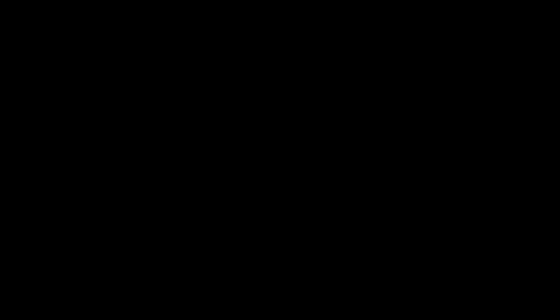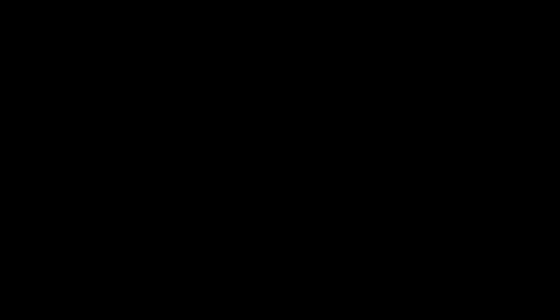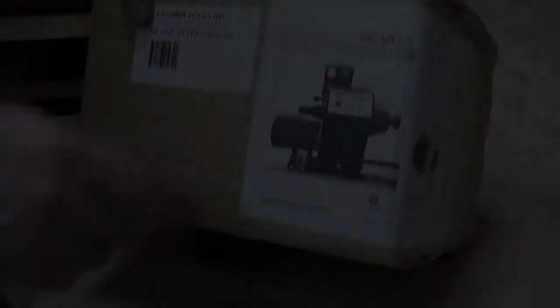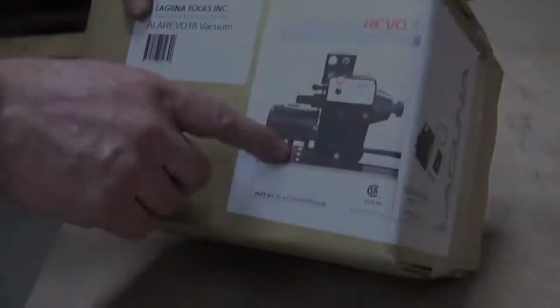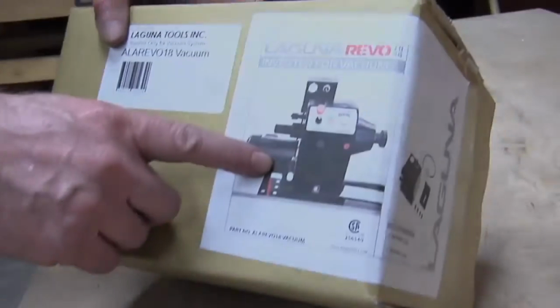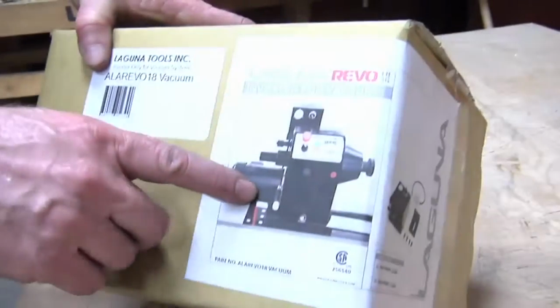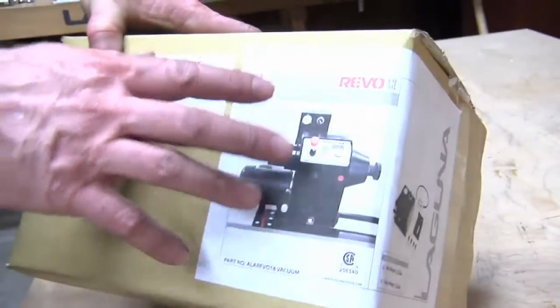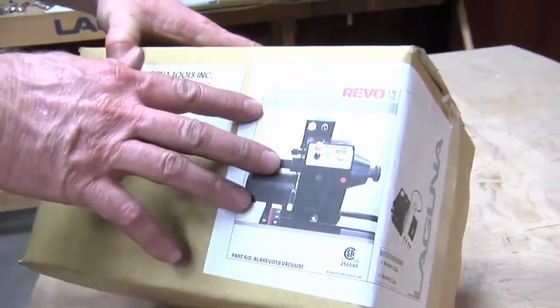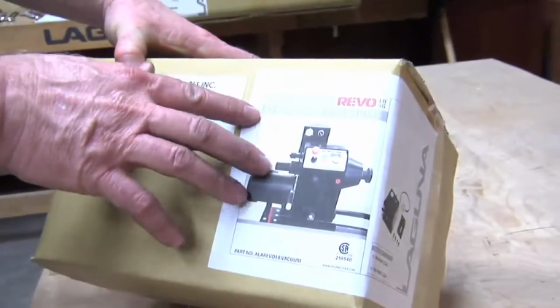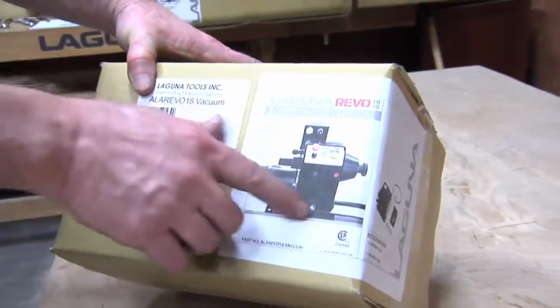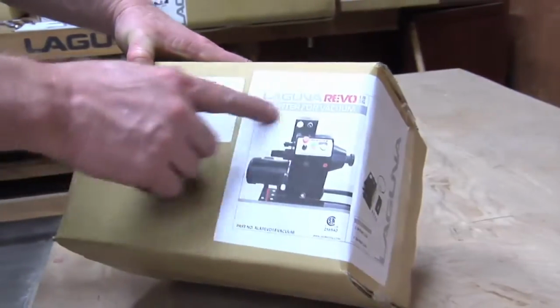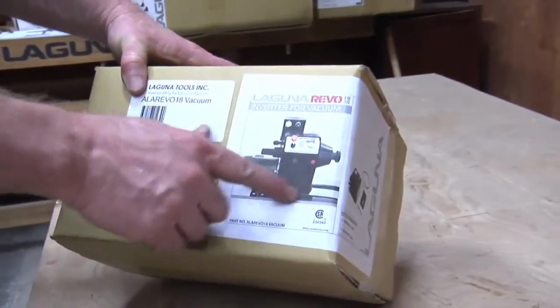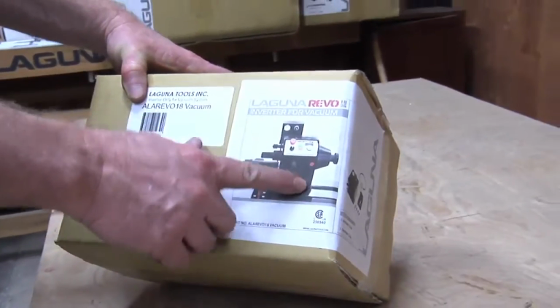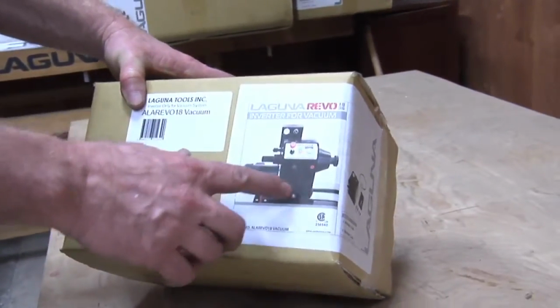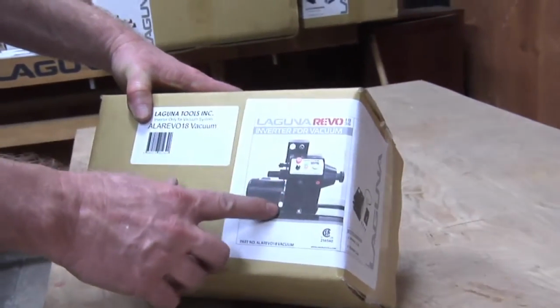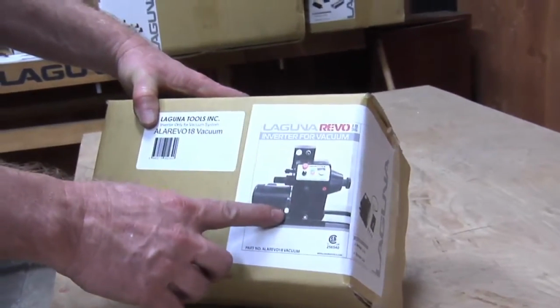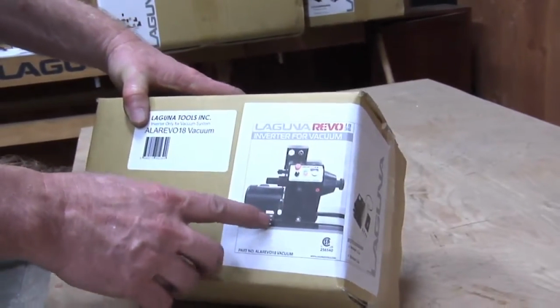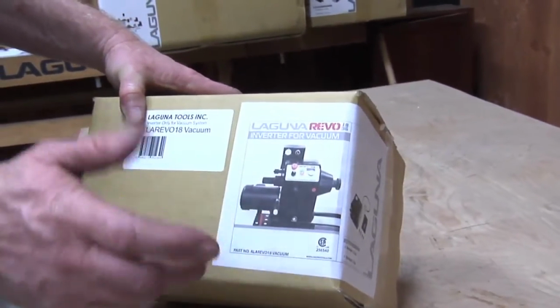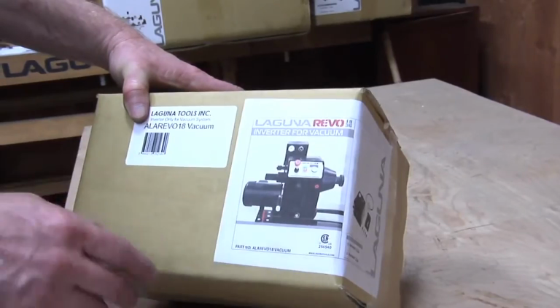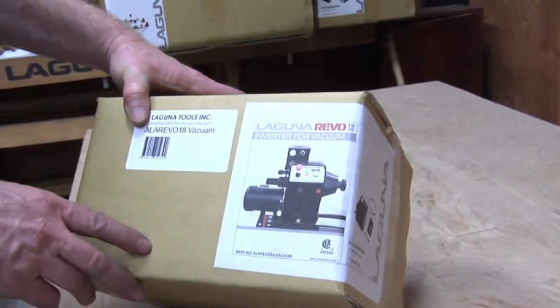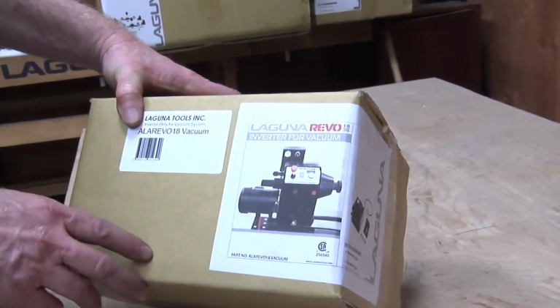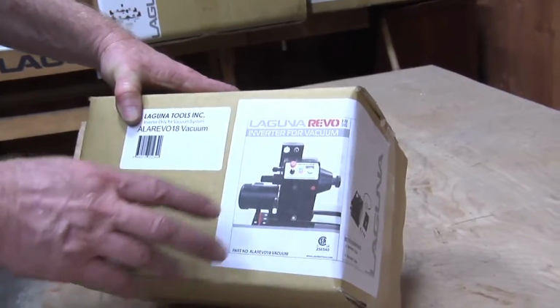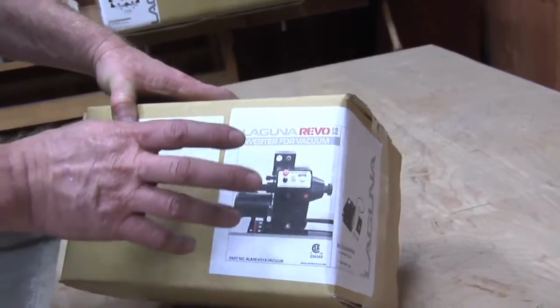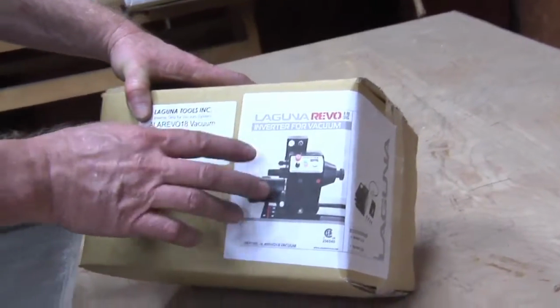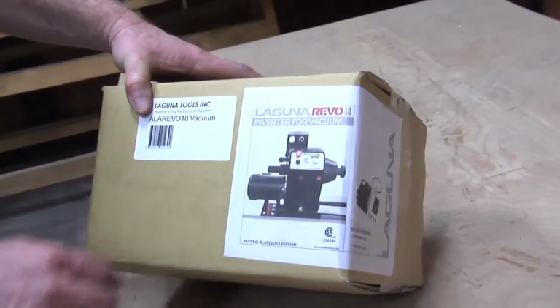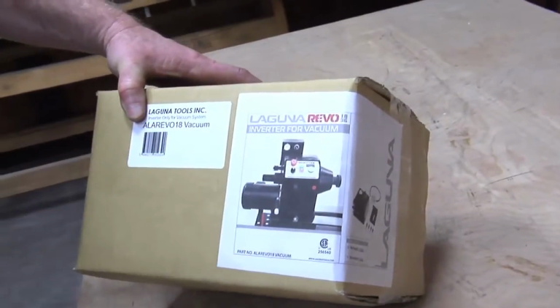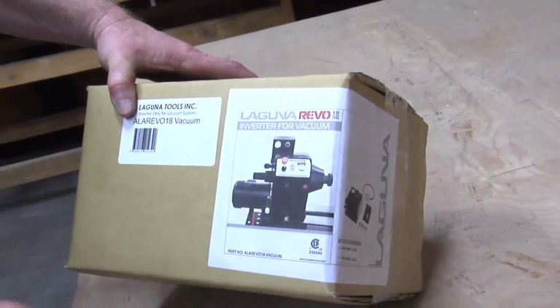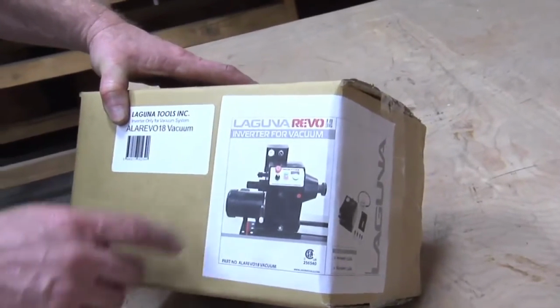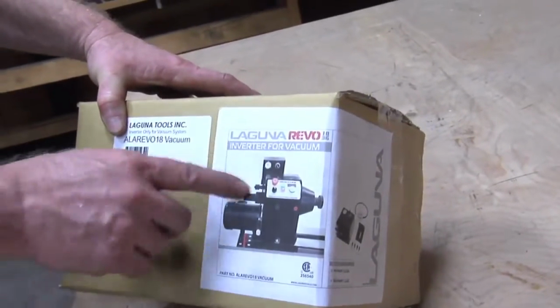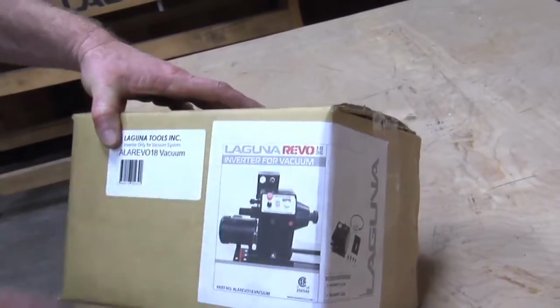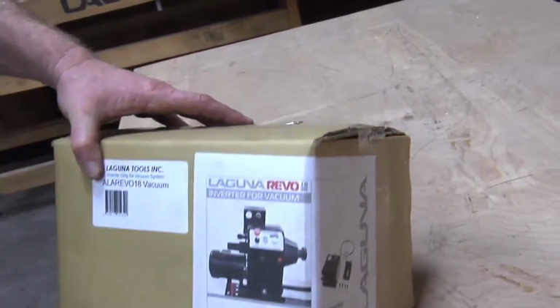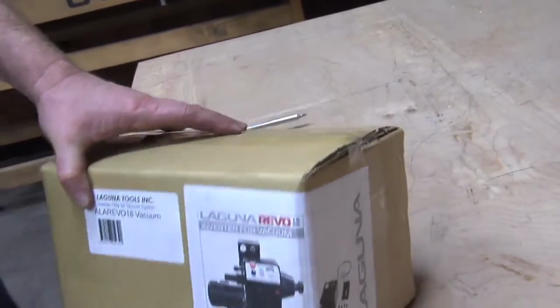Now here's another great accessory — this is the inverter for vacuum chucking on the Revo lathe. Let's go ahead and pull this out and I'll show you where this mounts.